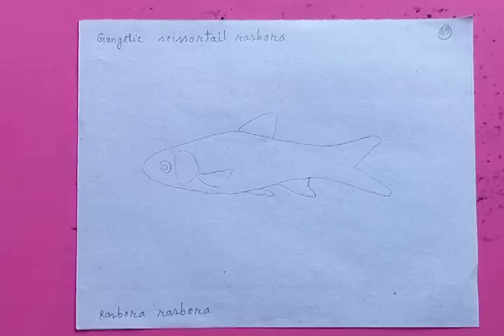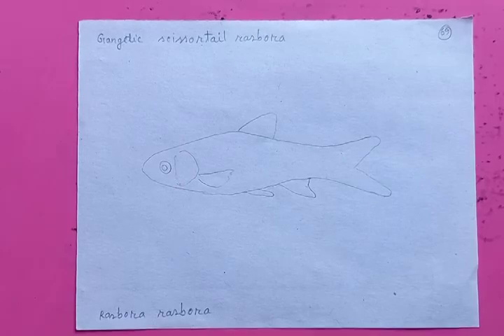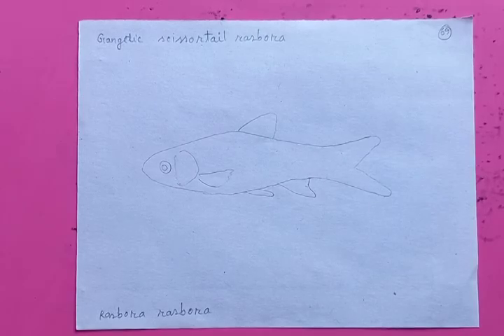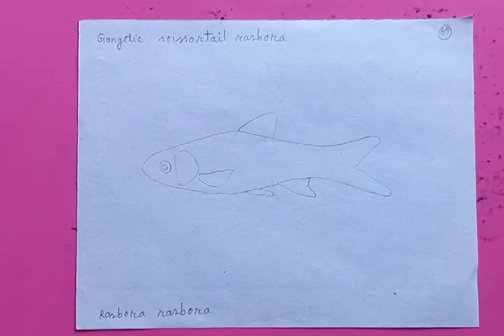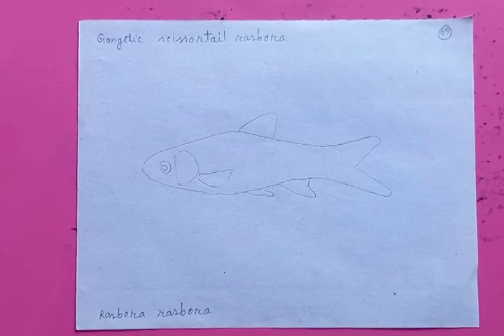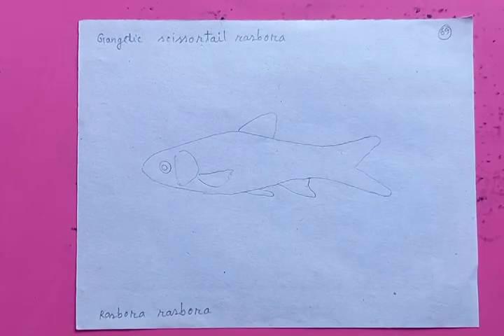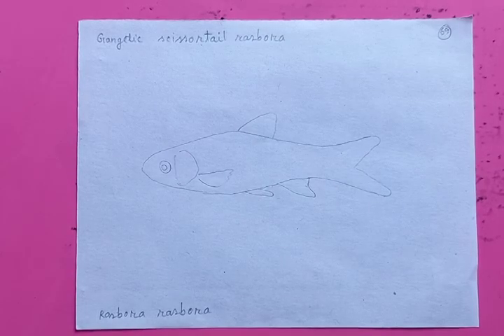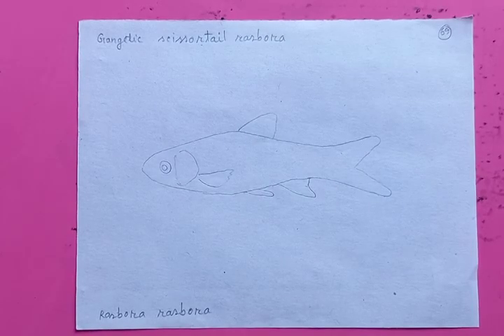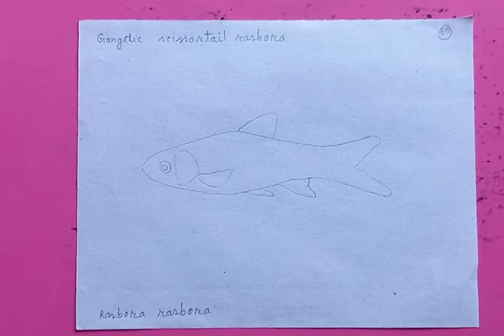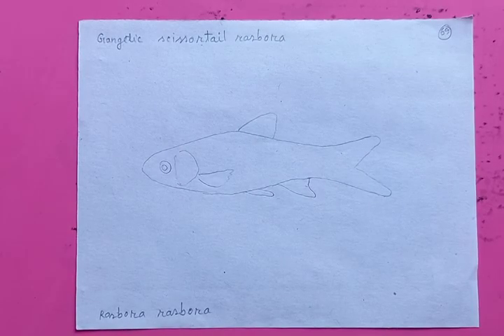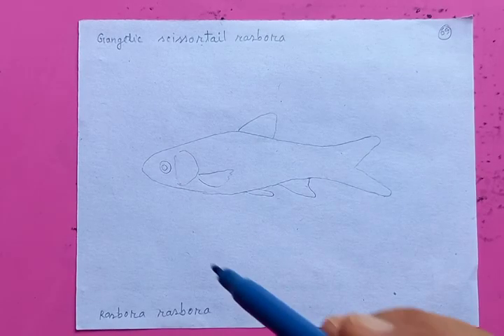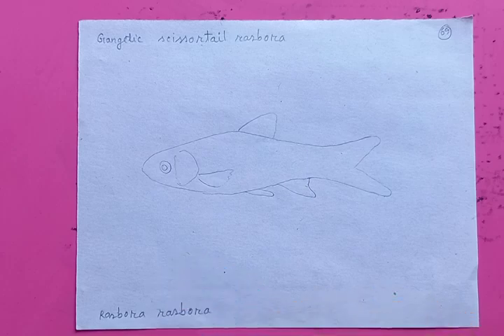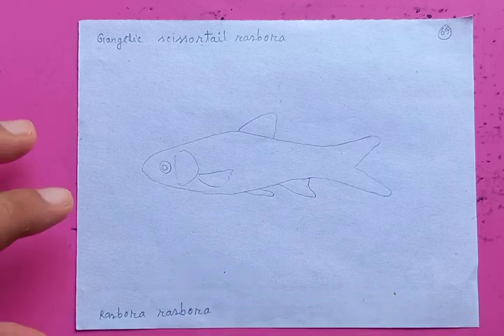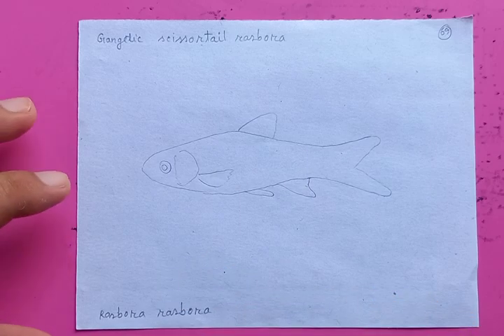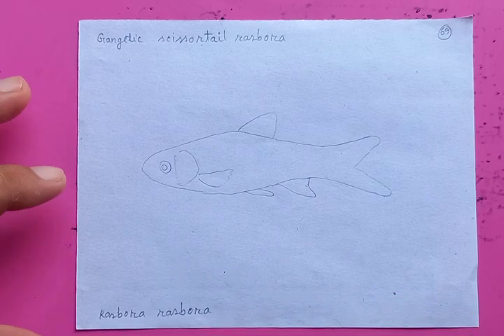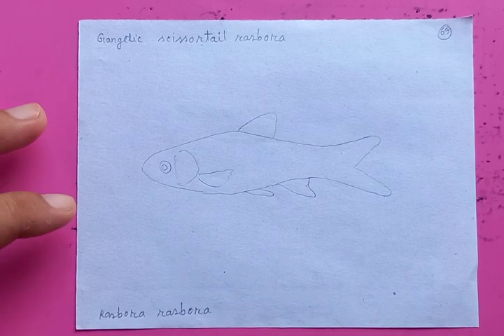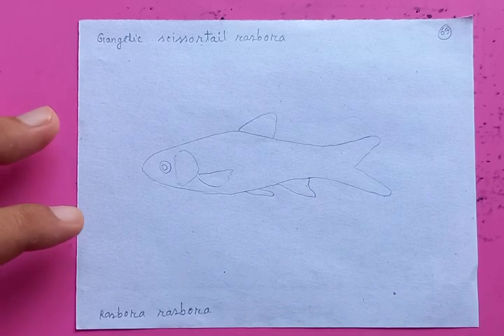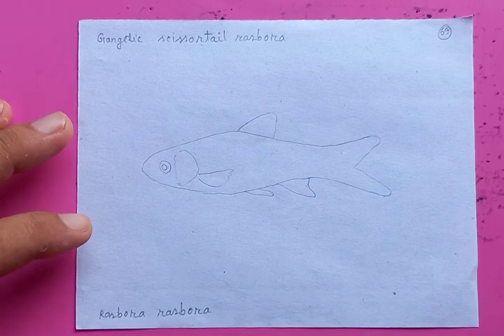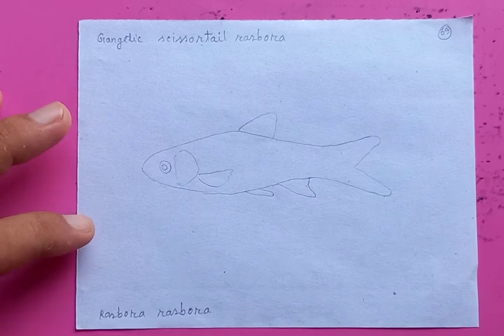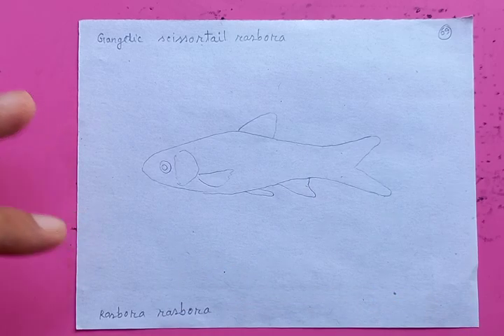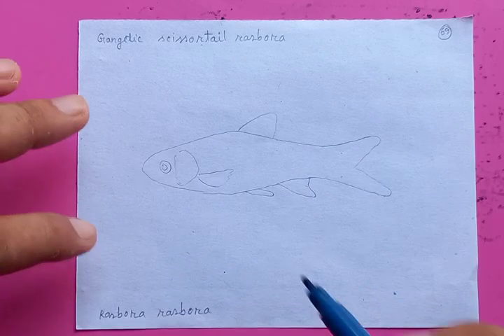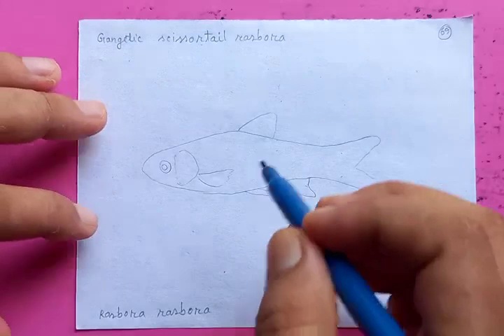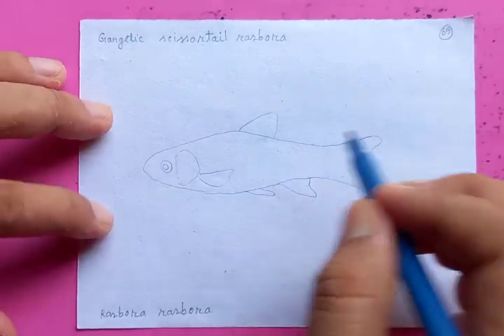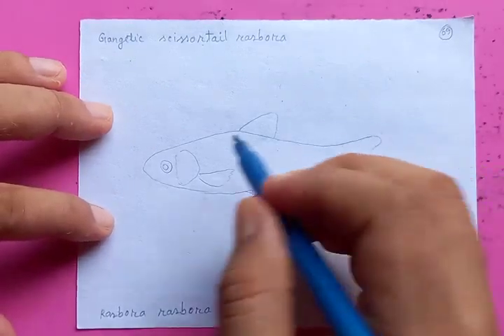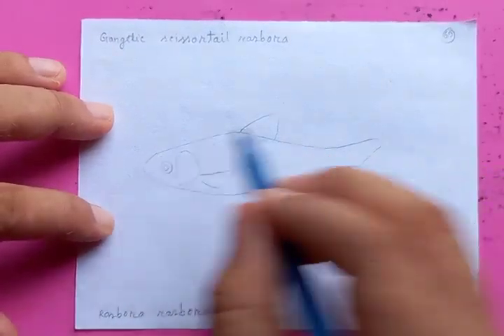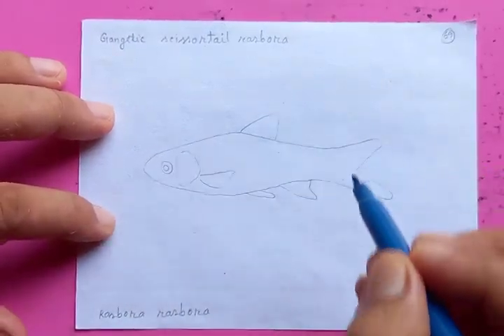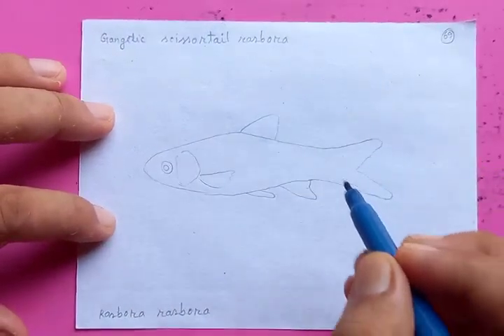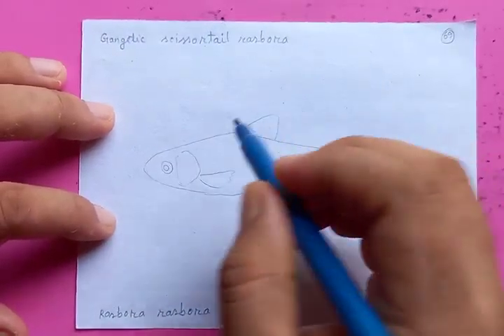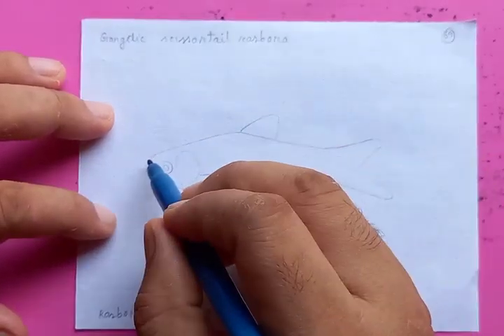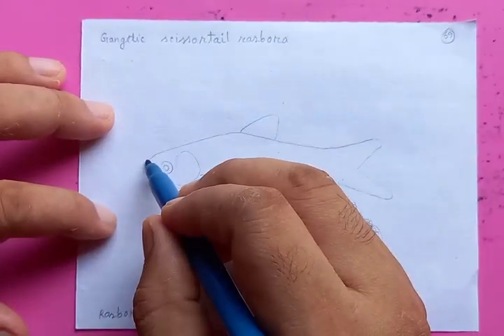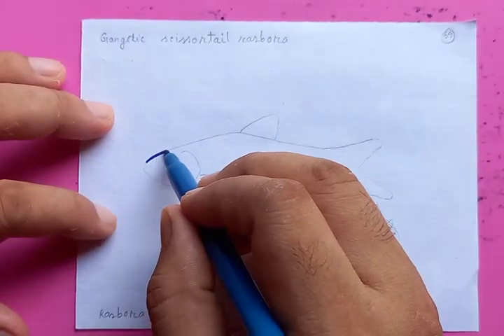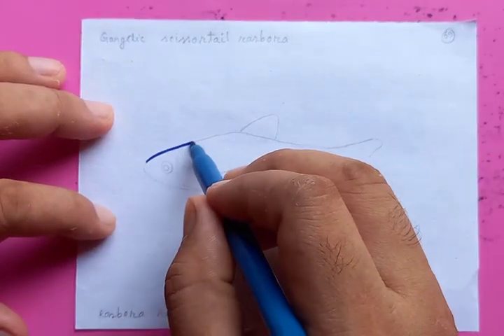Hi, how are you? I hope you are all doing fine. Let's draw a nice piece here. Its name is Gangetic Scissor Tail Rasbora. The name and the scientific name is given in the thumbnail, so let's make the outline.